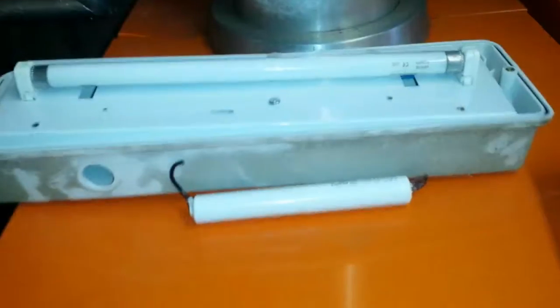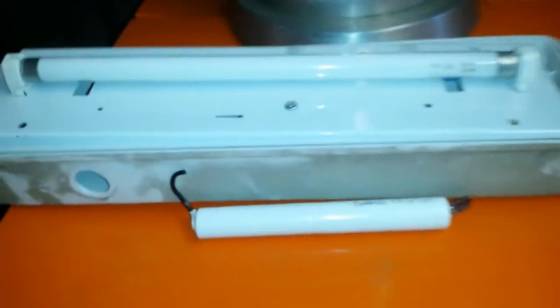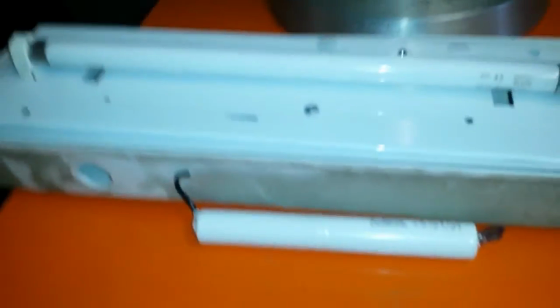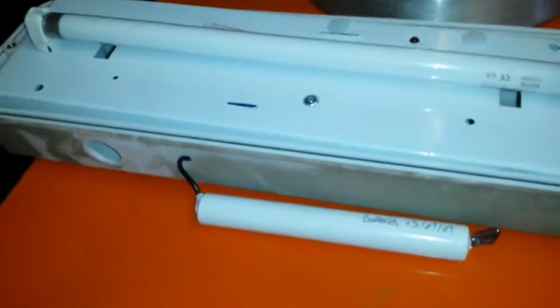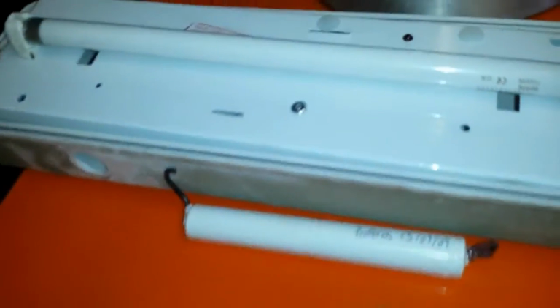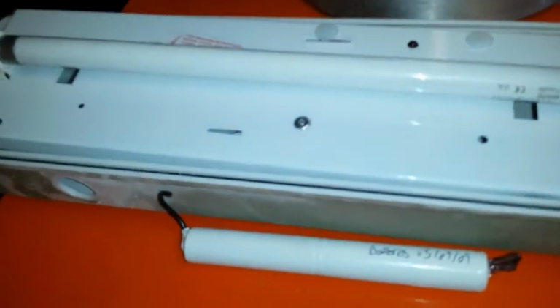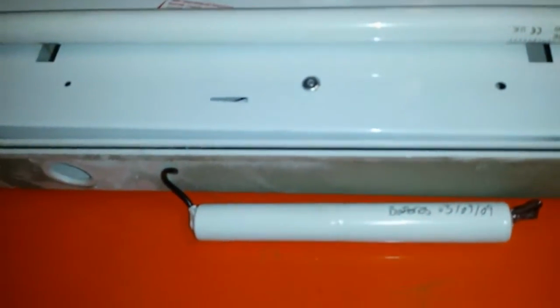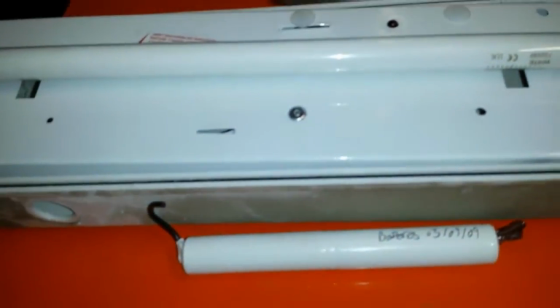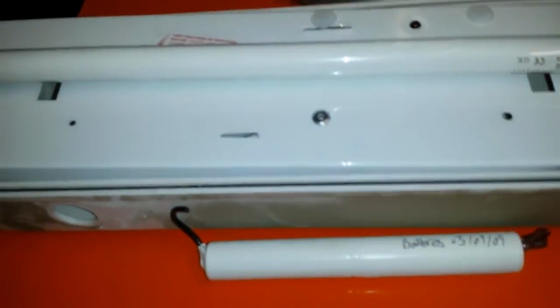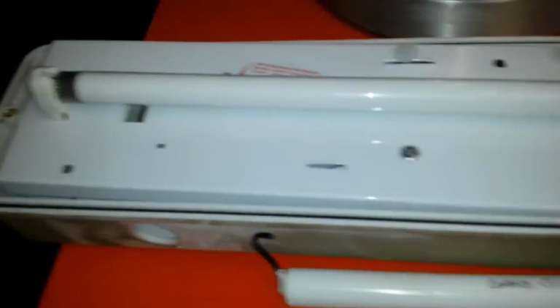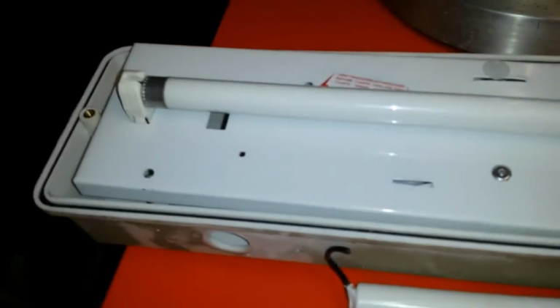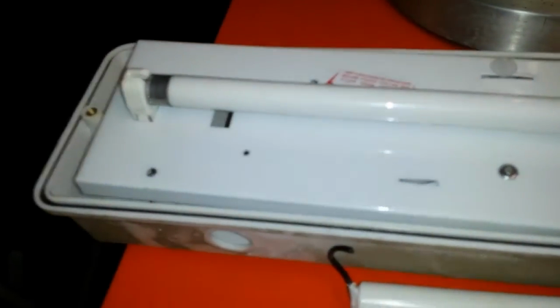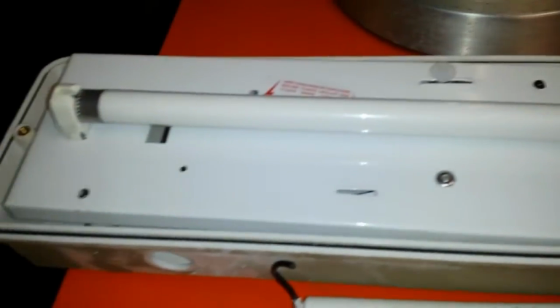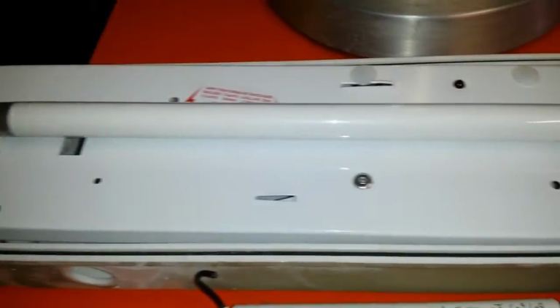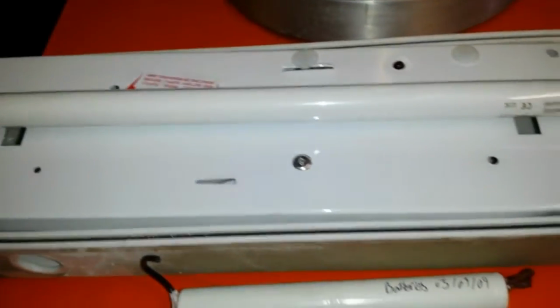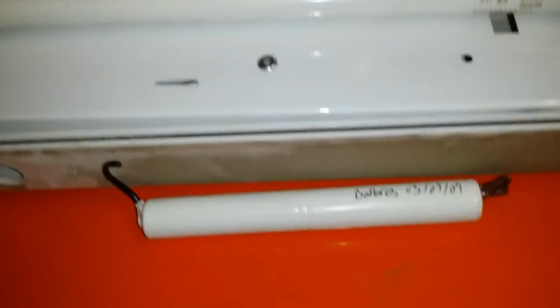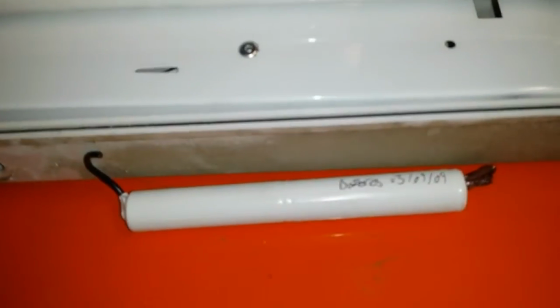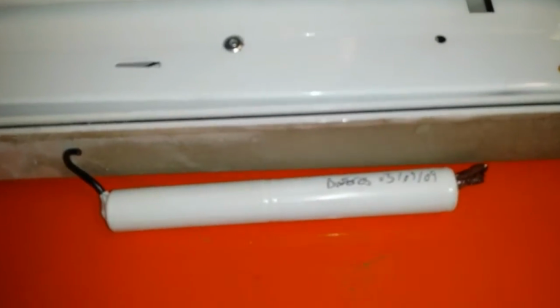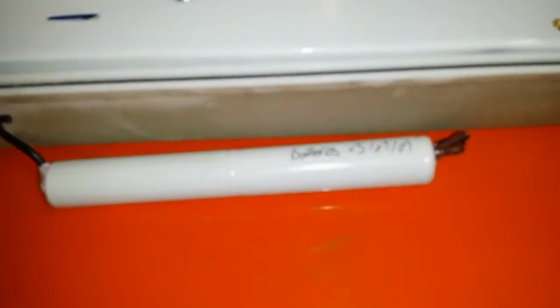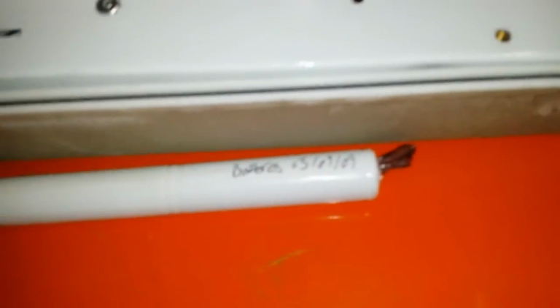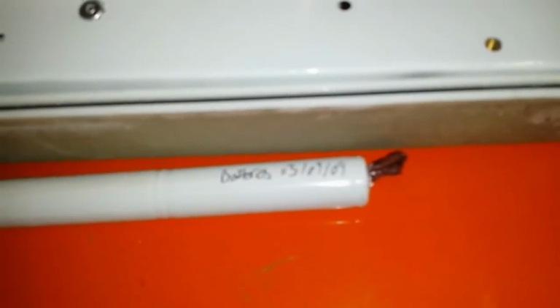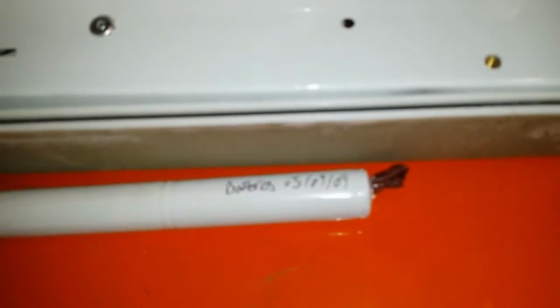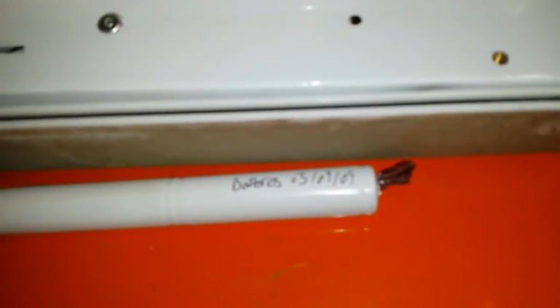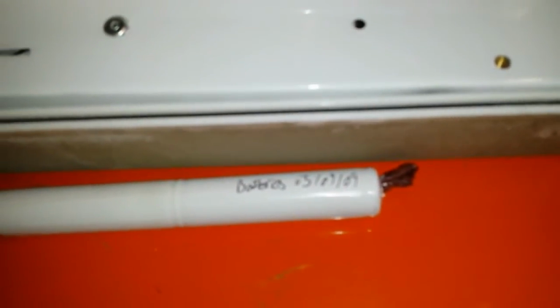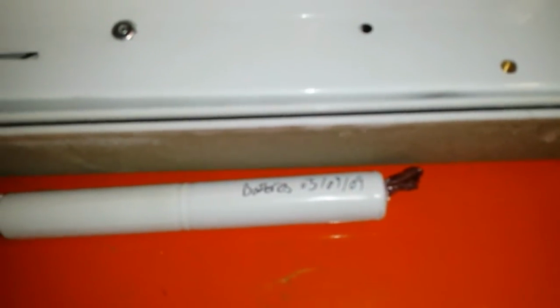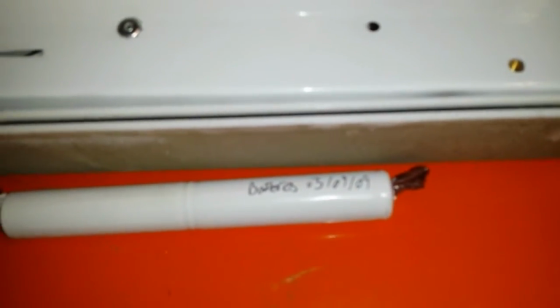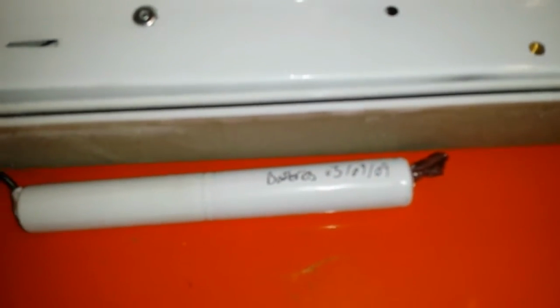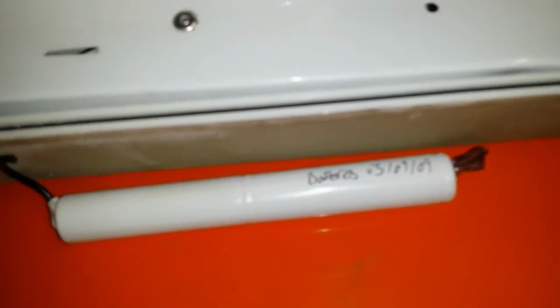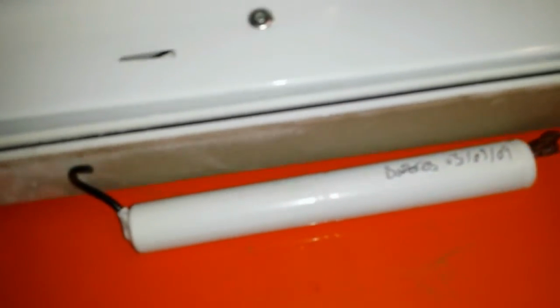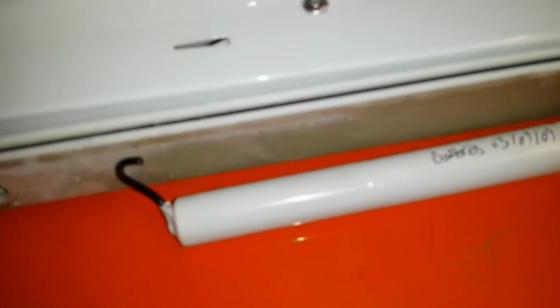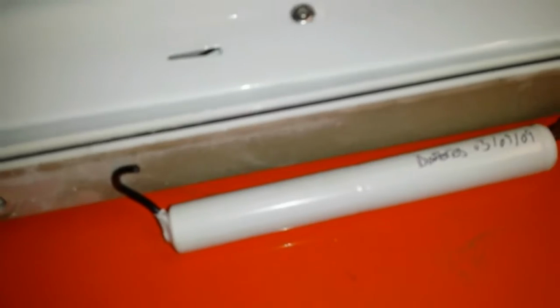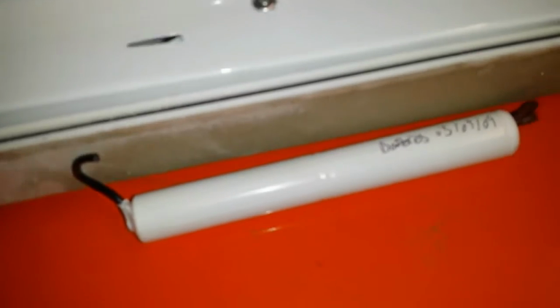Hello YouTube. I've taken down one of these old emergency lights — the old style 8 watt T5 tubes — and the batteries I replaced in September of 2009.